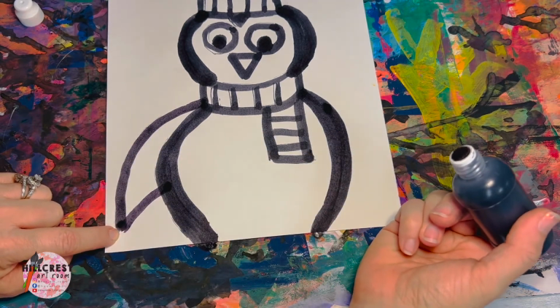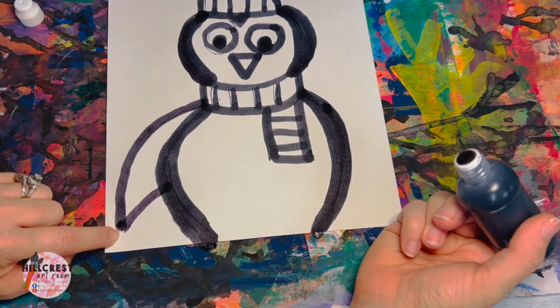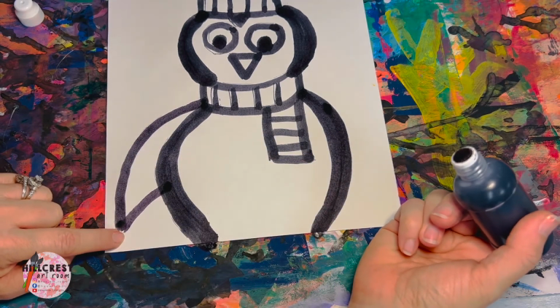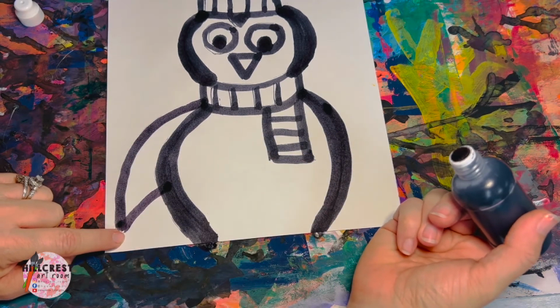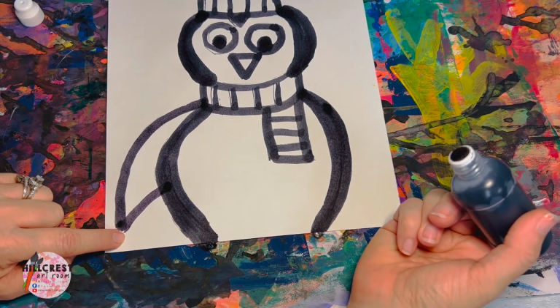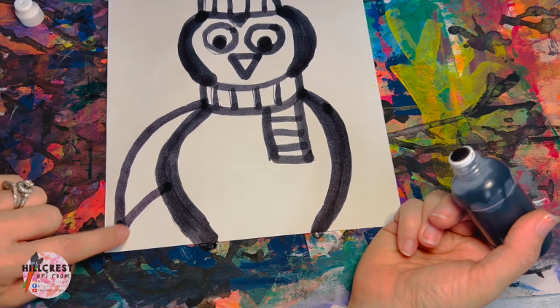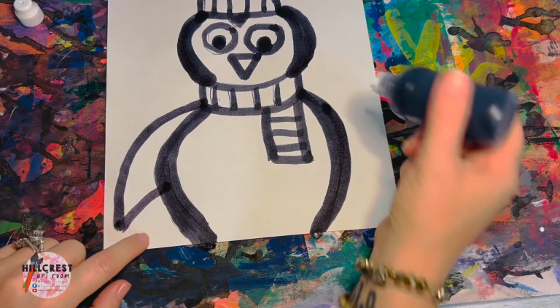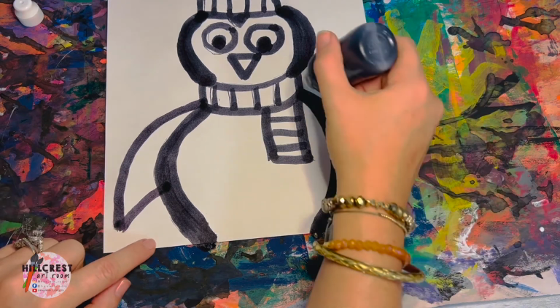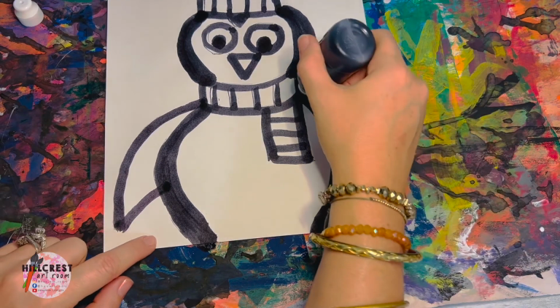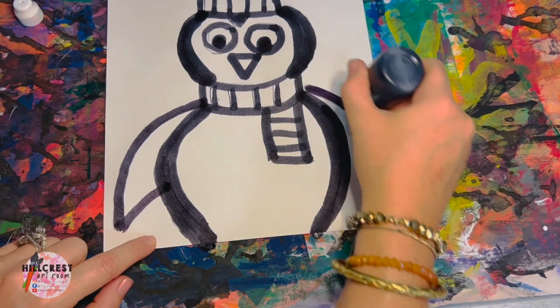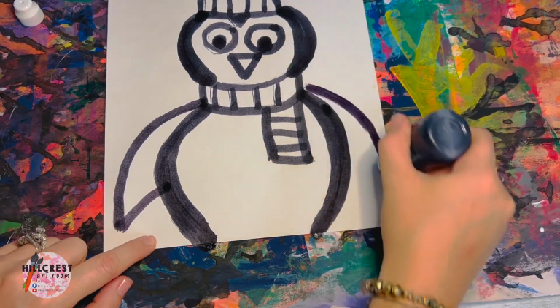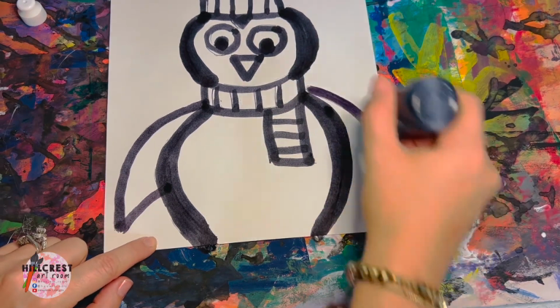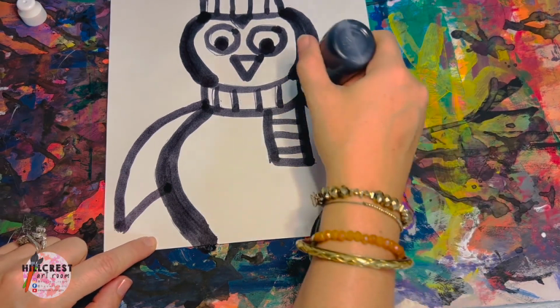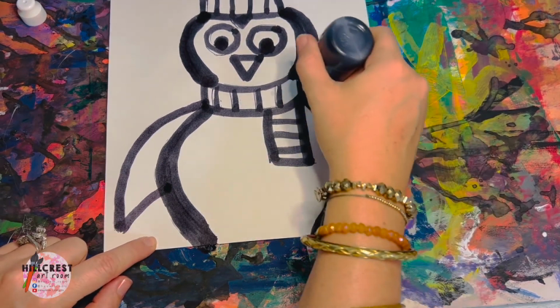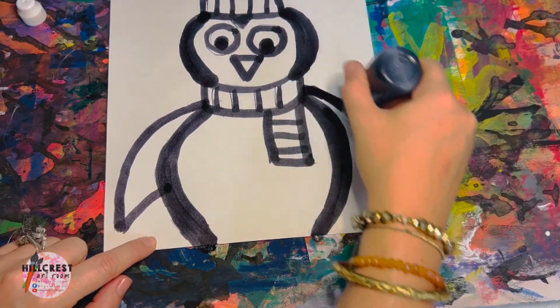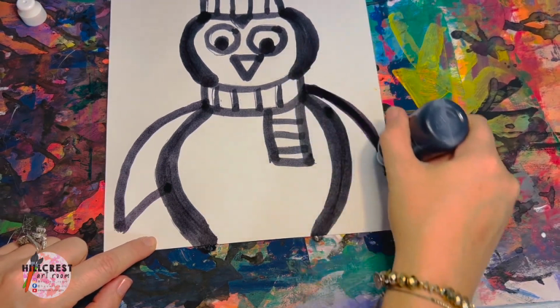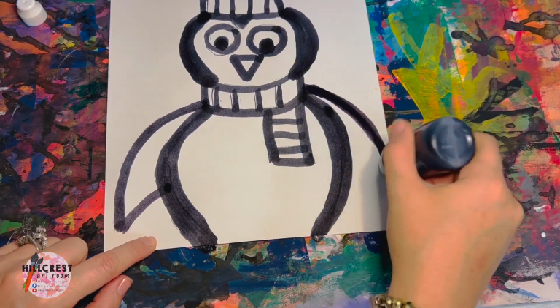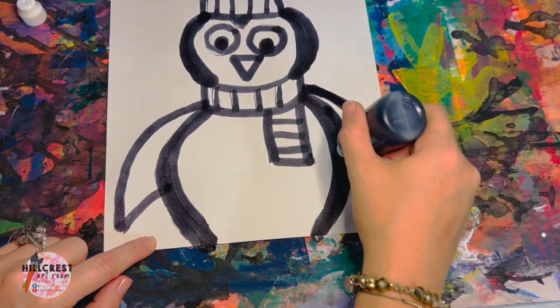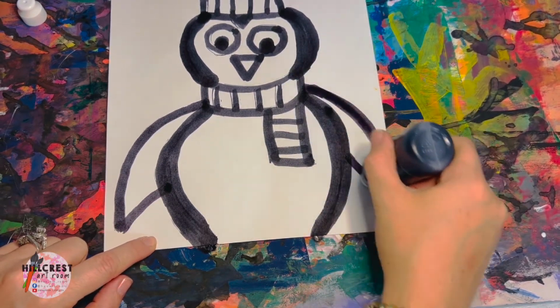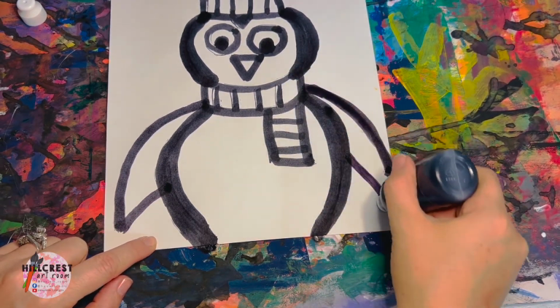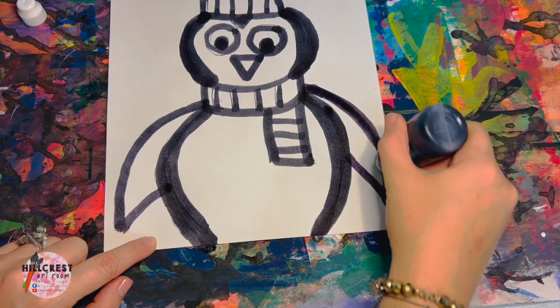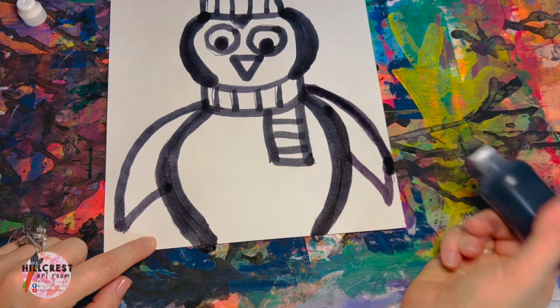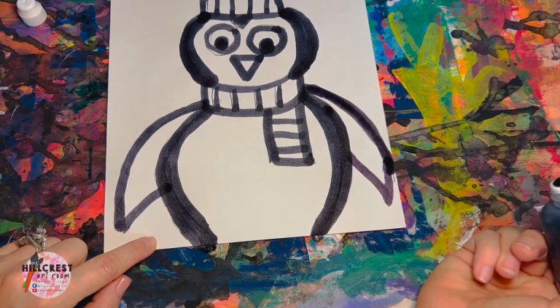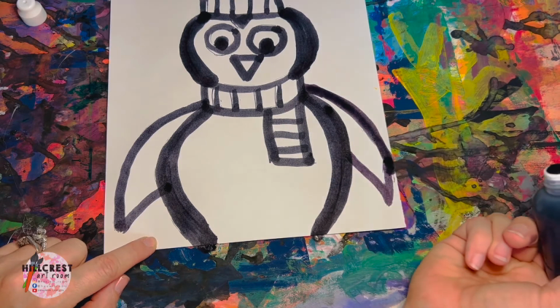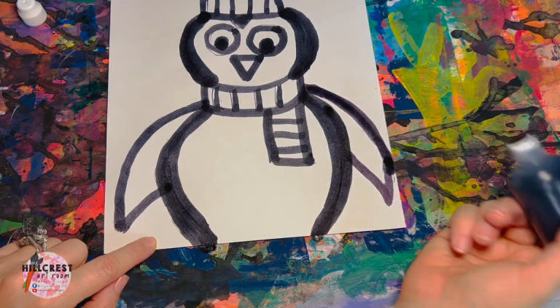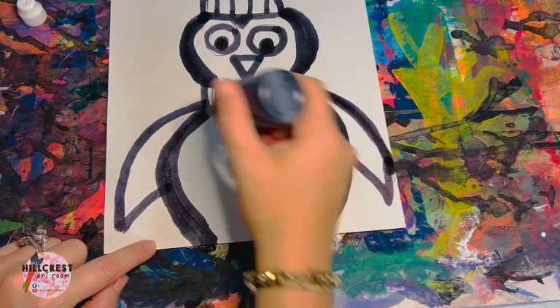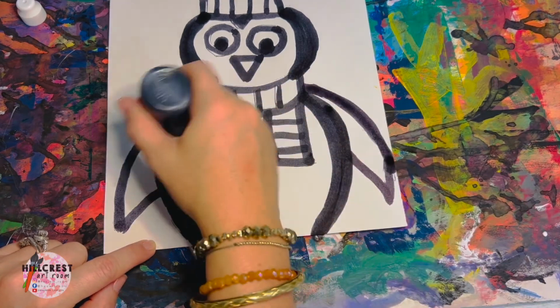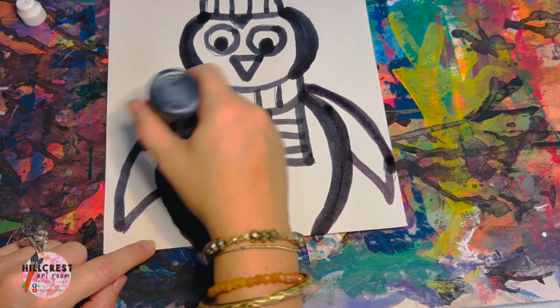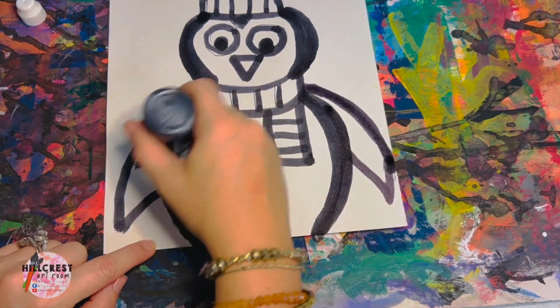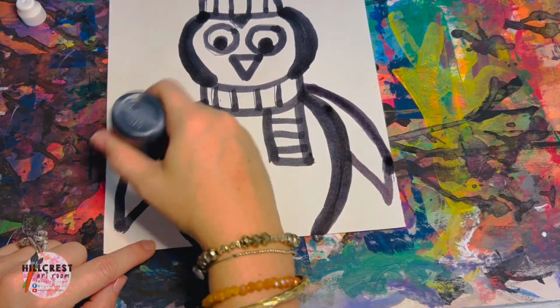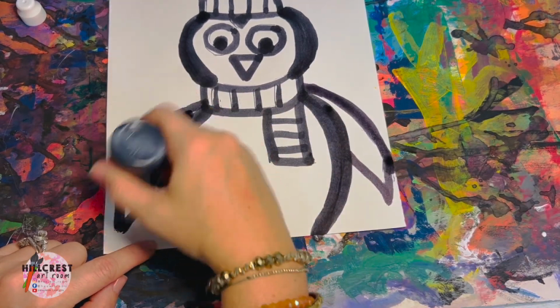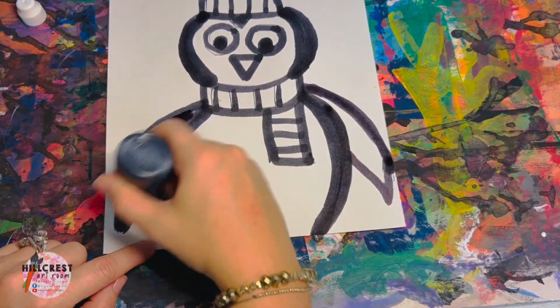I'm going to have both of mine facing down — I really don't have room to face one up. Because his flippers are black, we're going to color them in black.